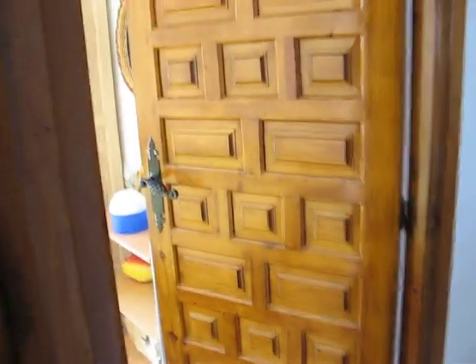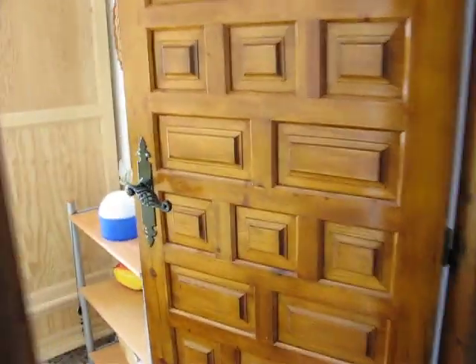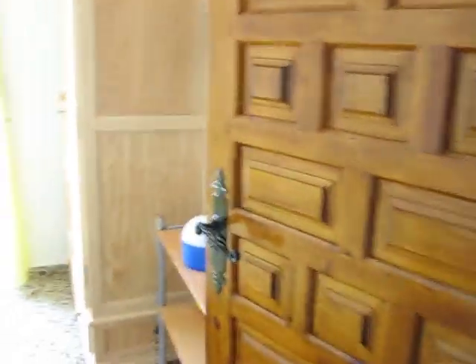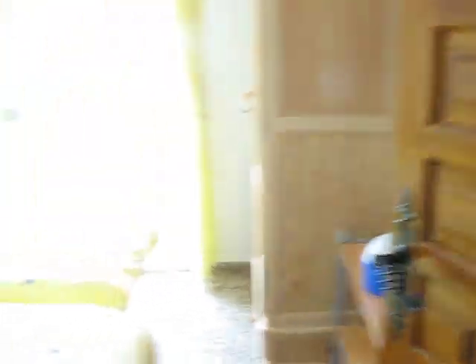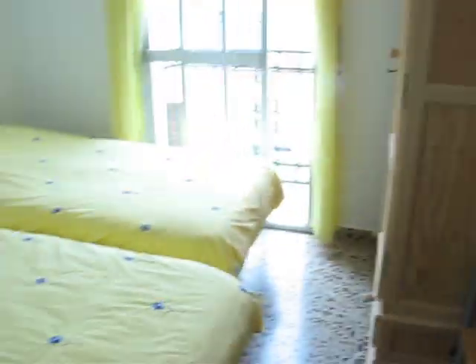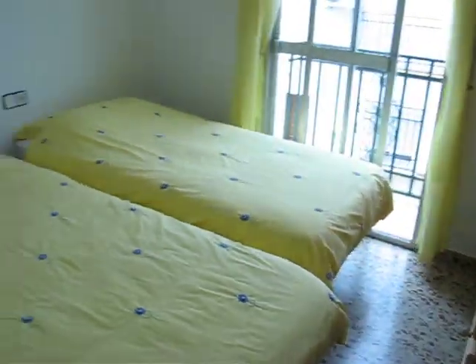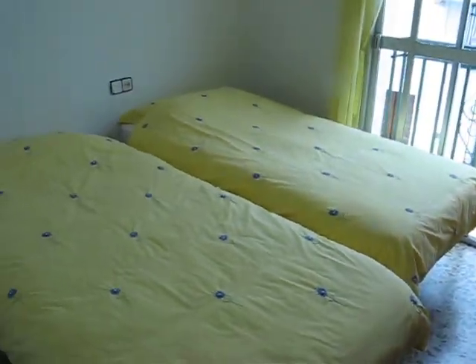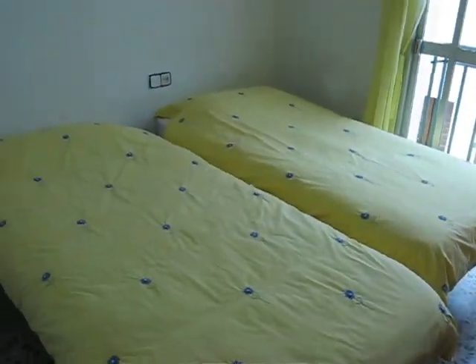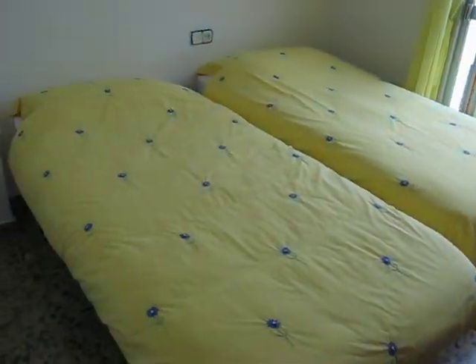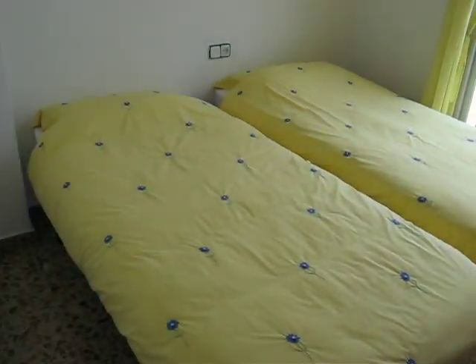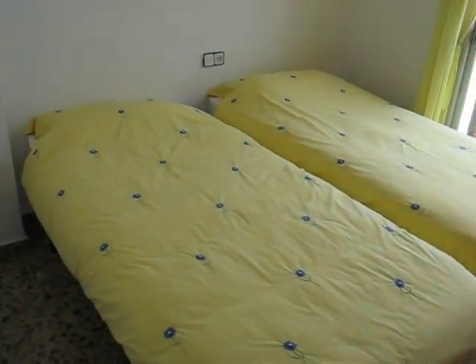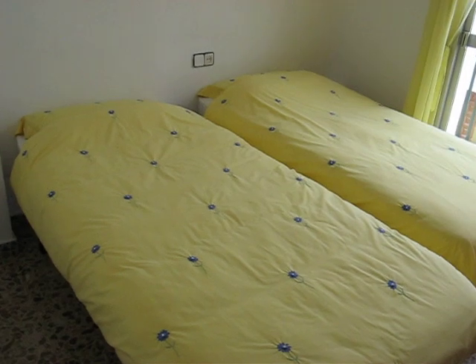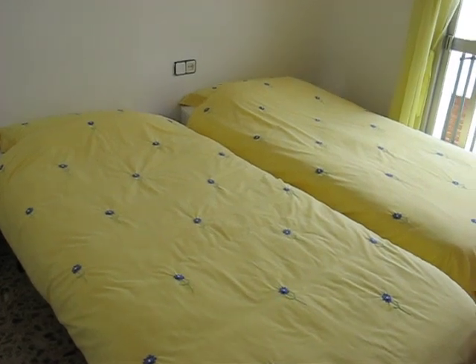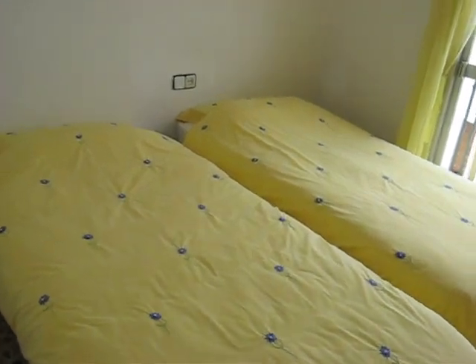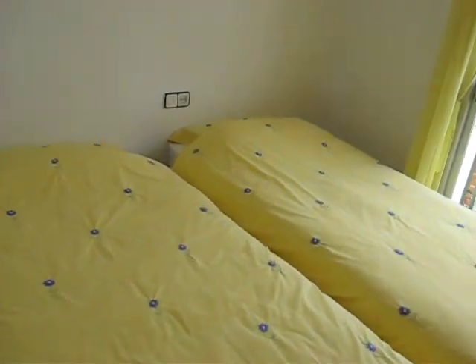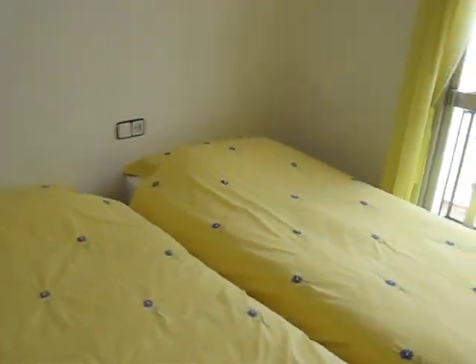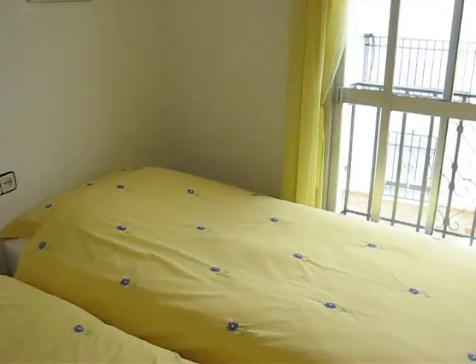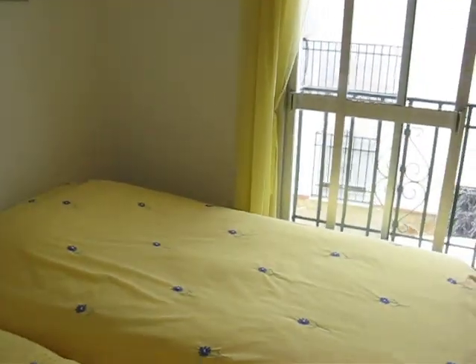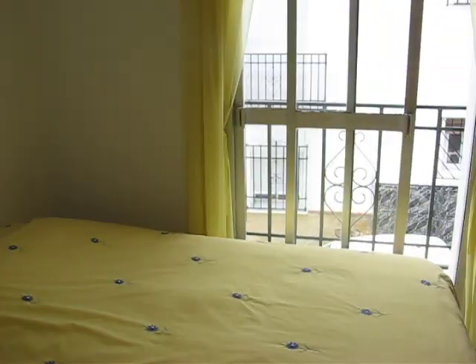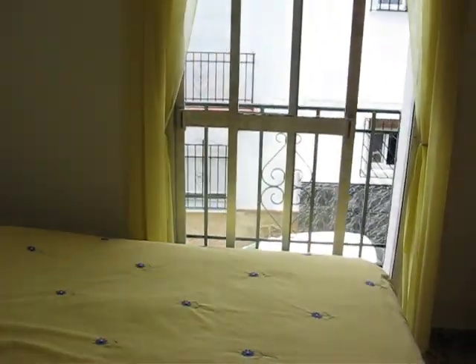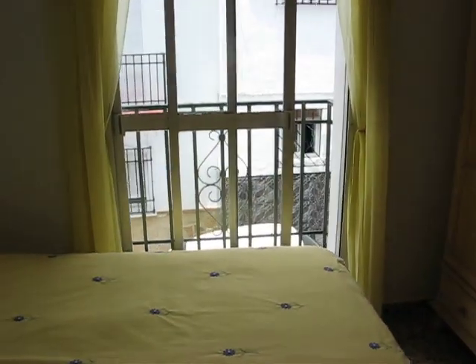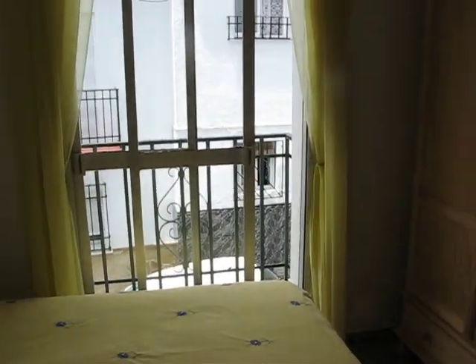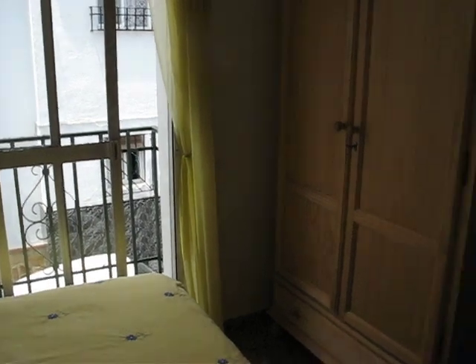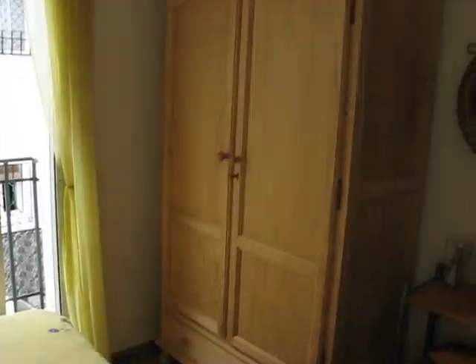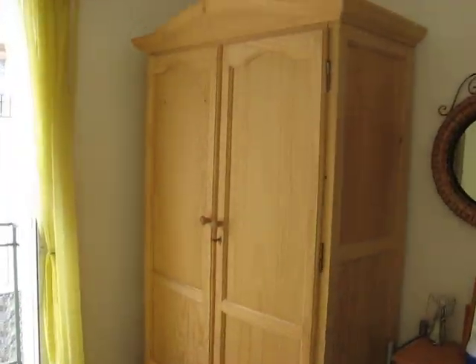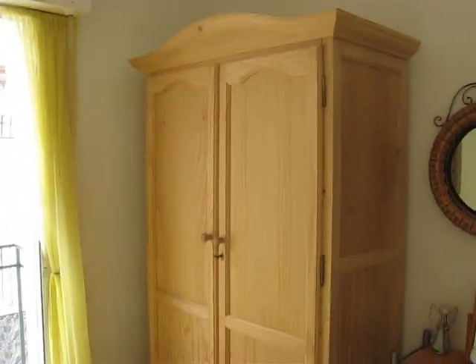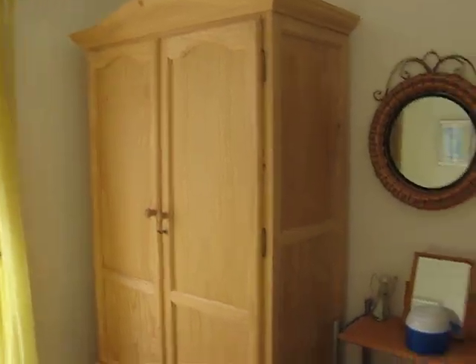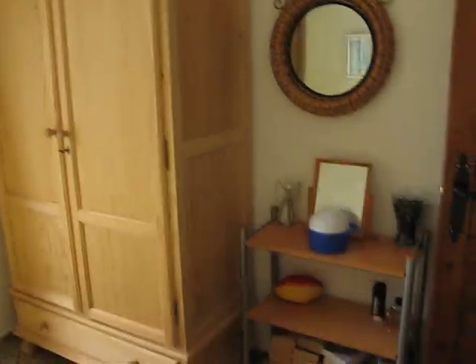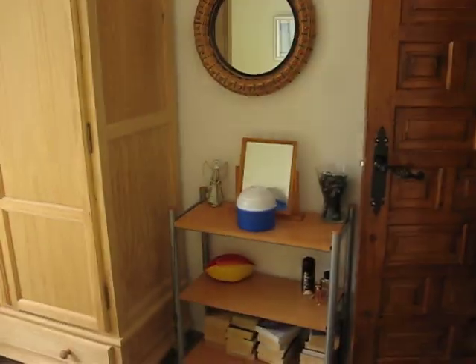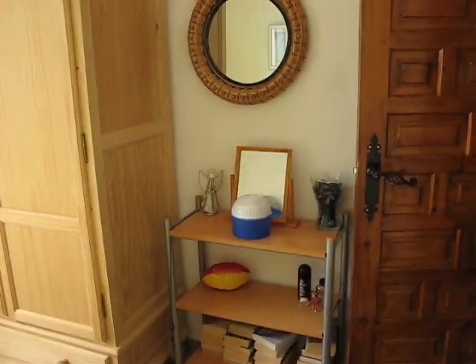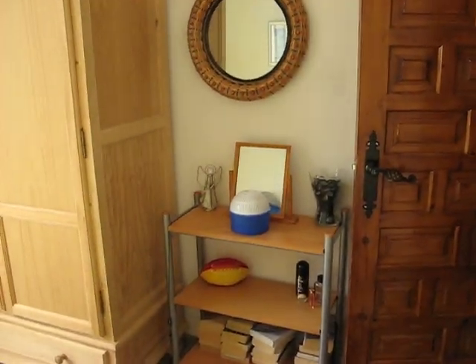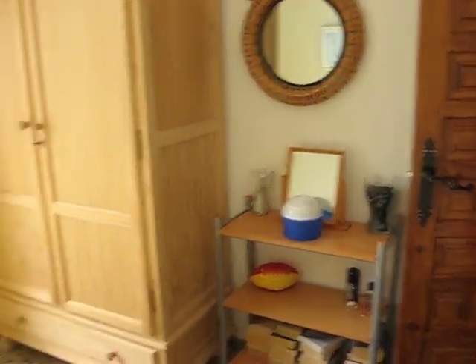Next, we are going into the second double bedroom, which has got two single beds, a balcony, a double wardrobe, and a dressing table.